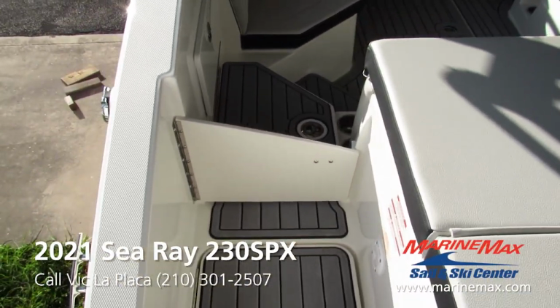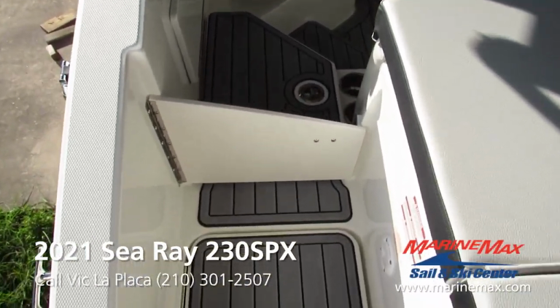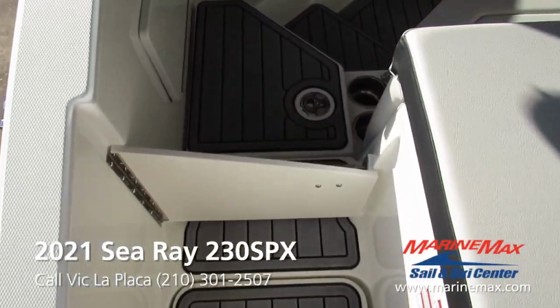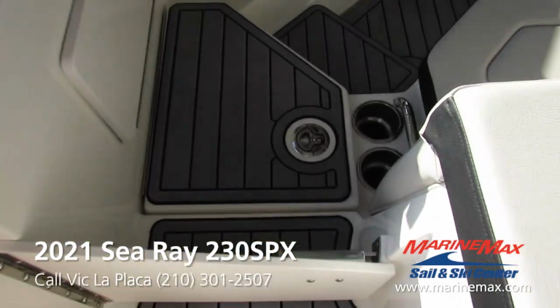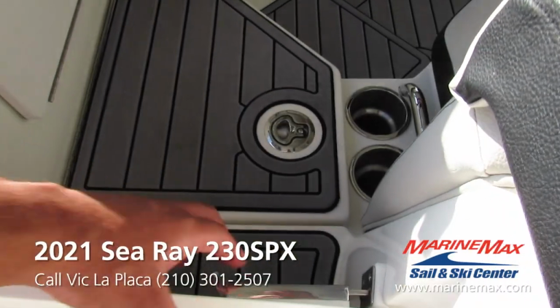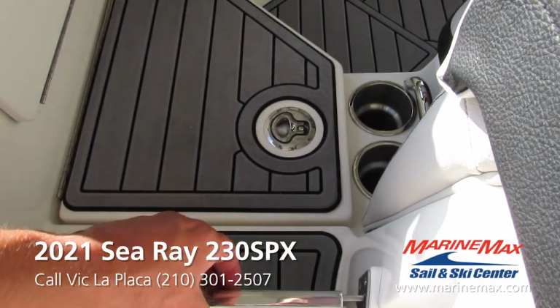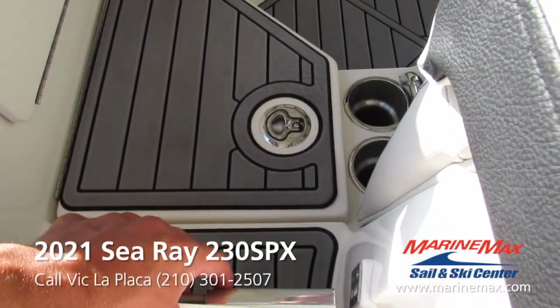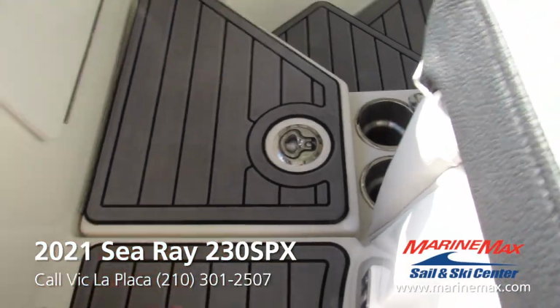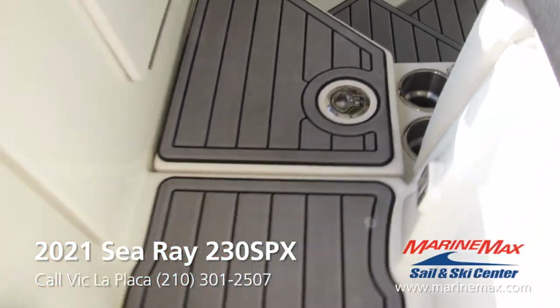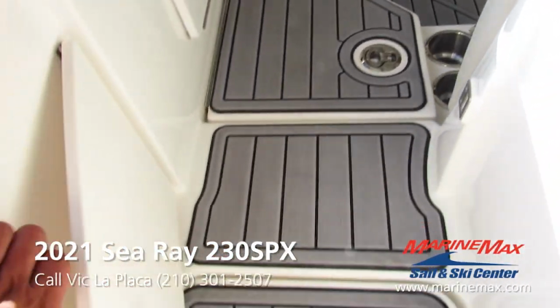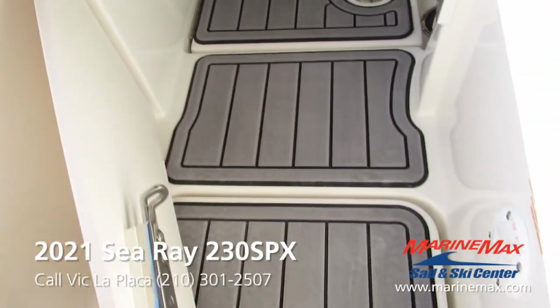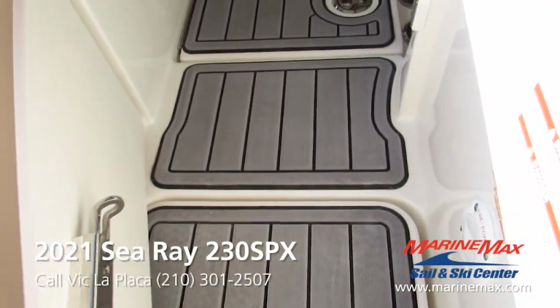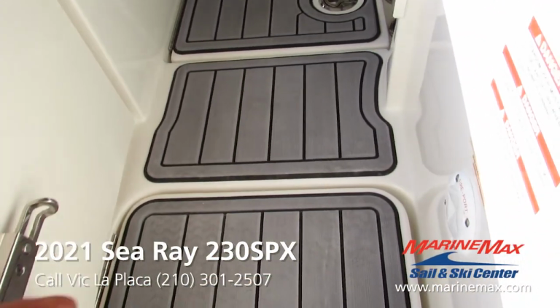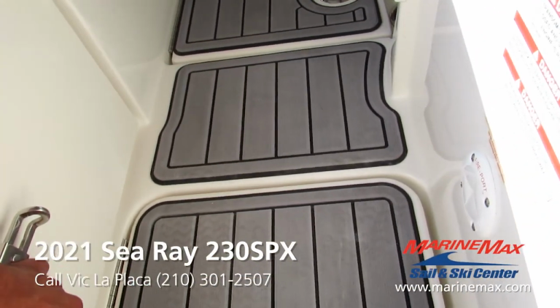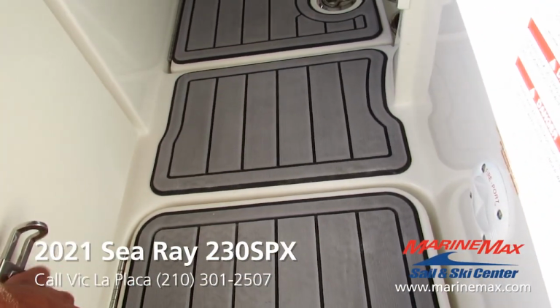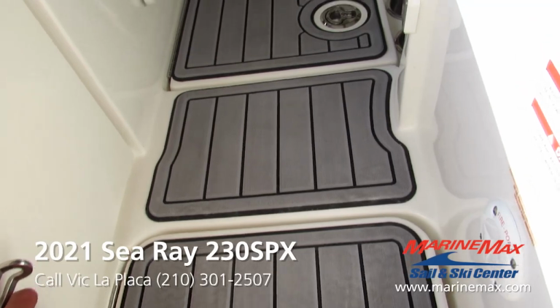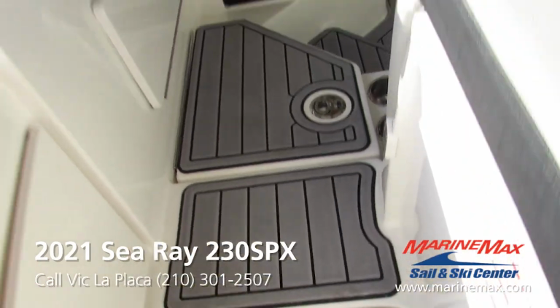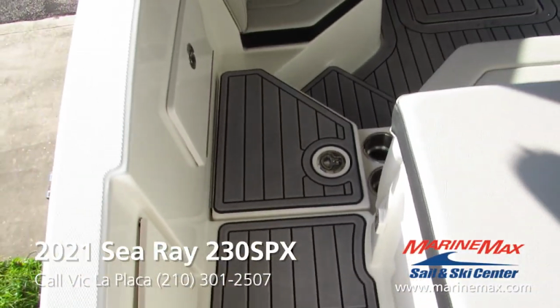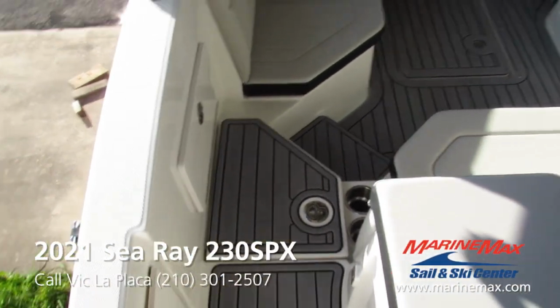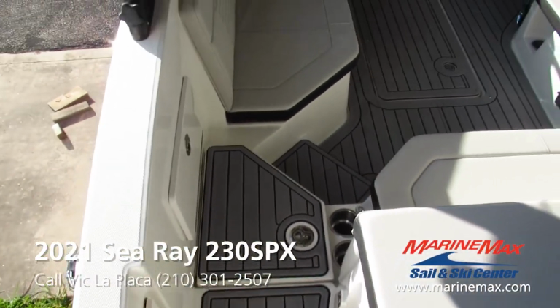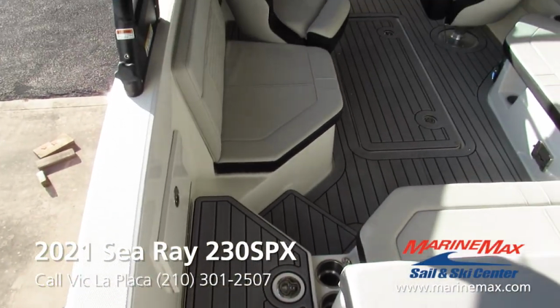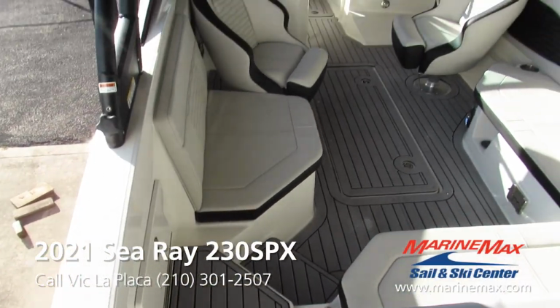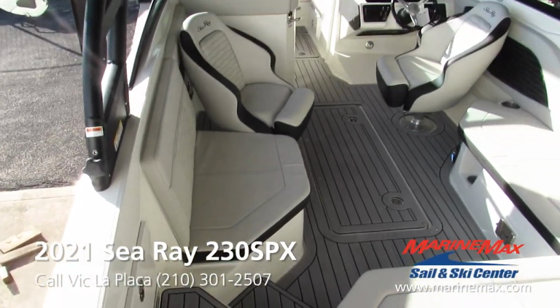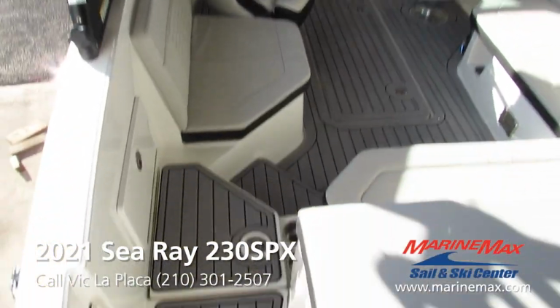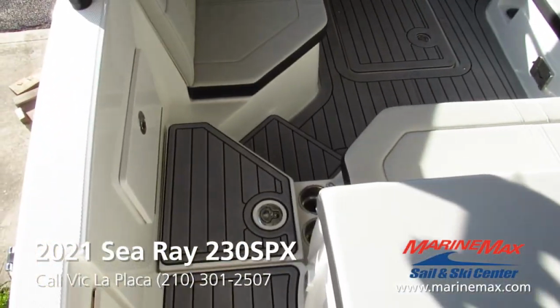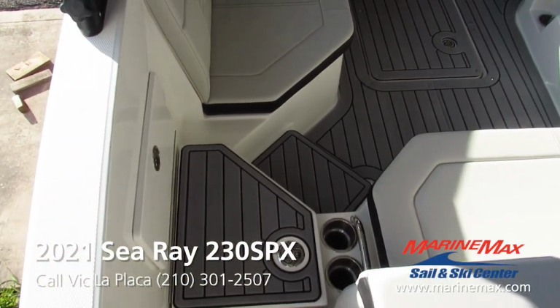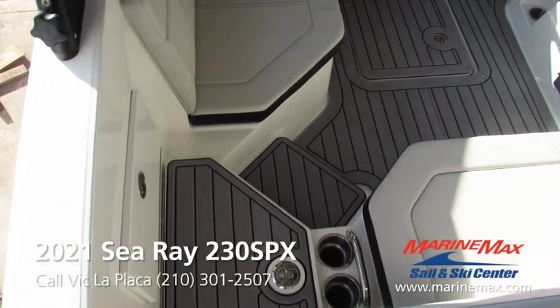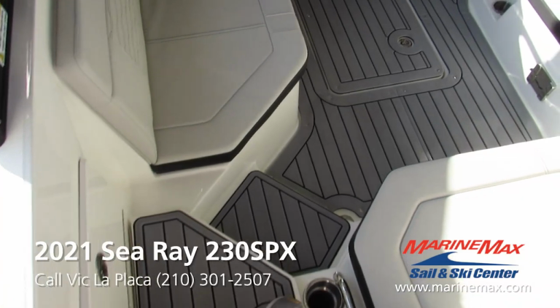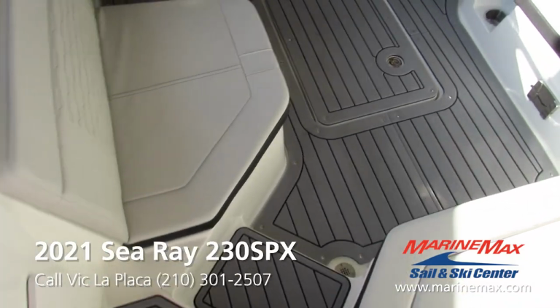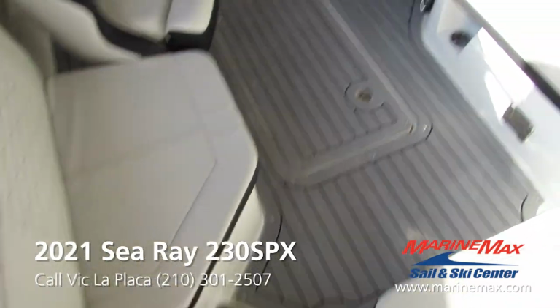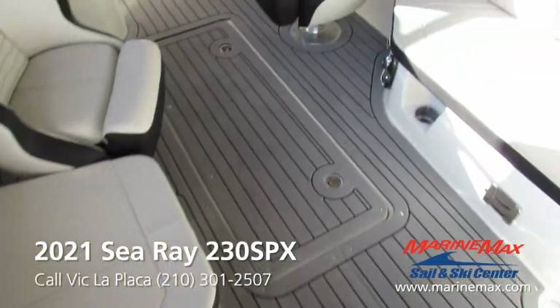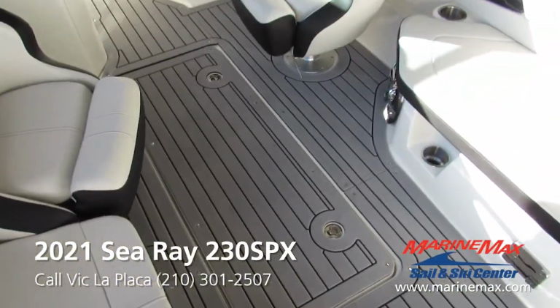Got this small walkway door here to keep small children or small pets from making their way back to the transom of the boat while it's underway. Nice gradual step down into the cockpit.